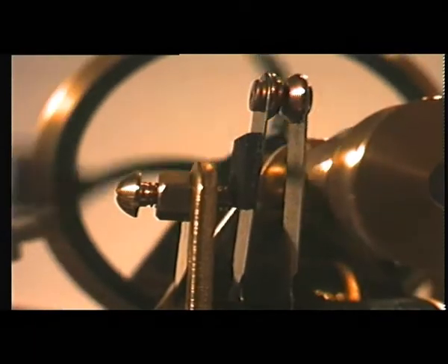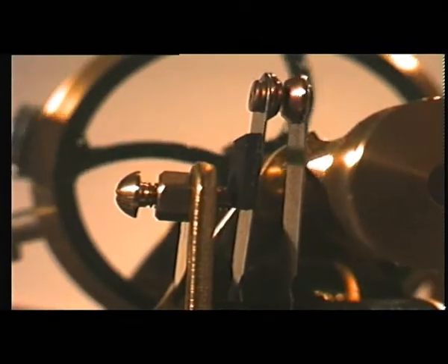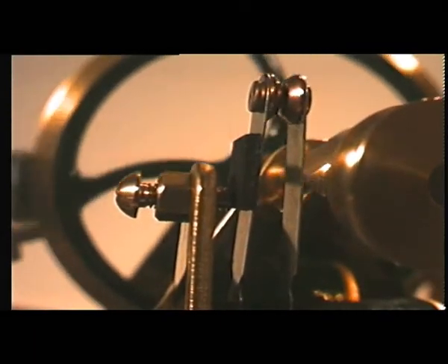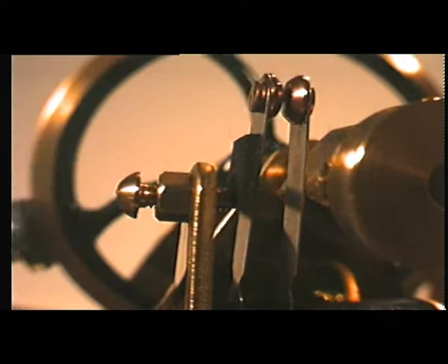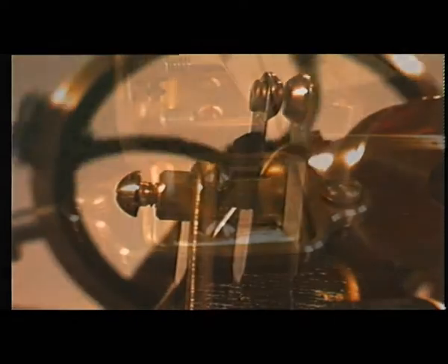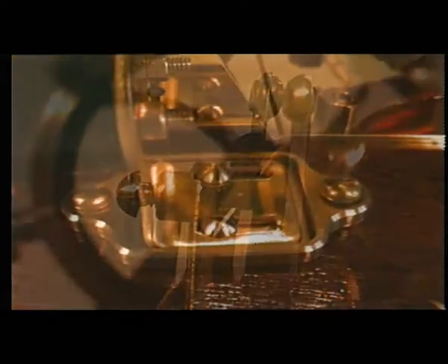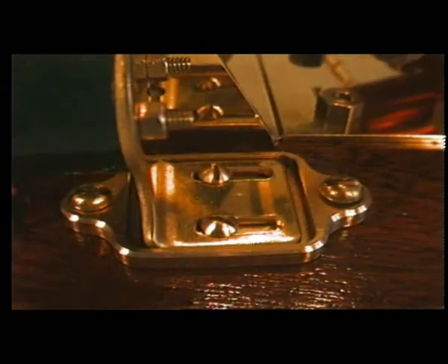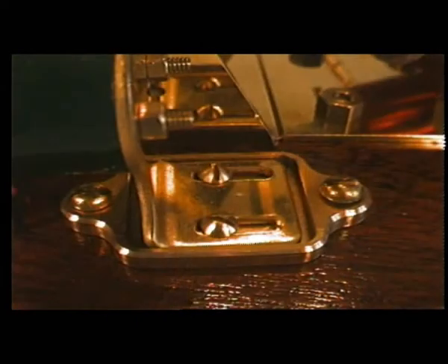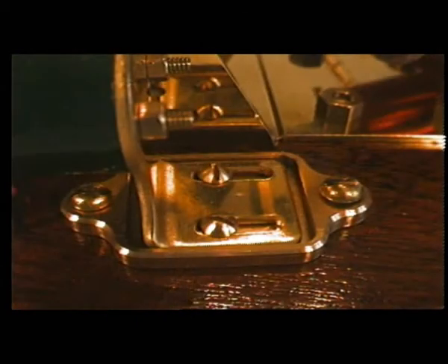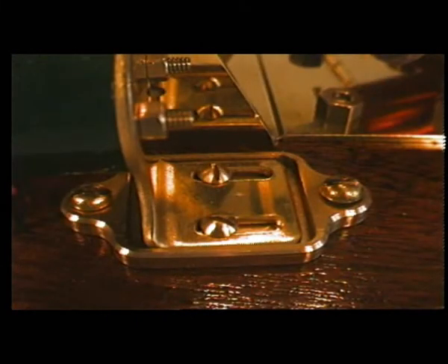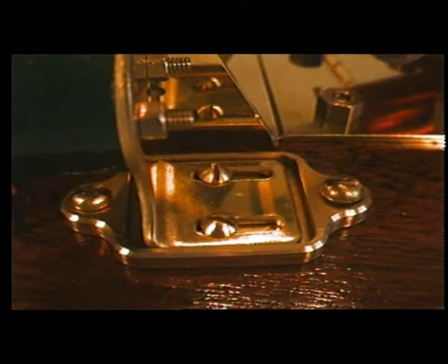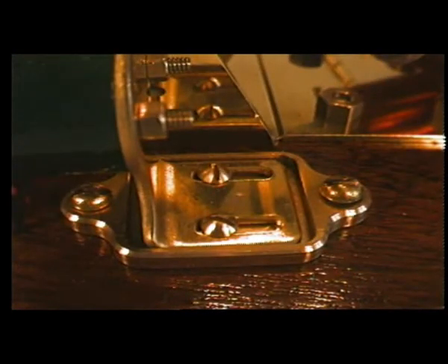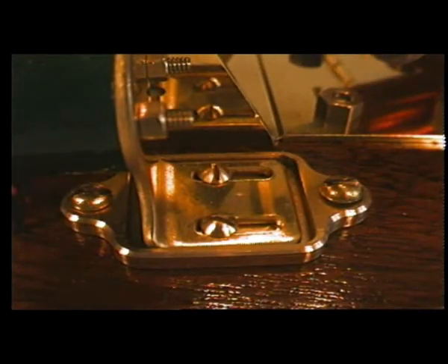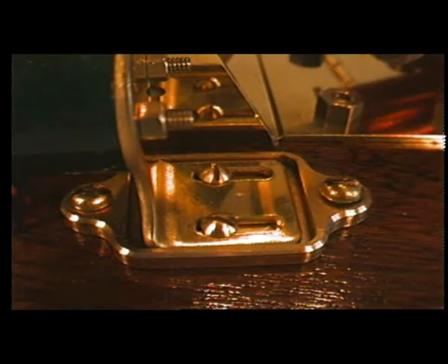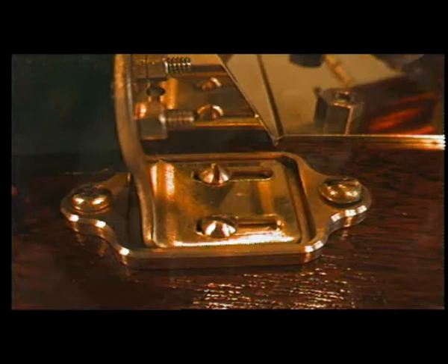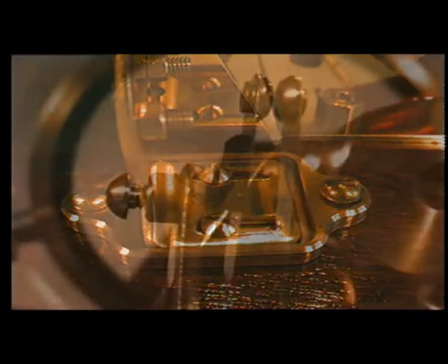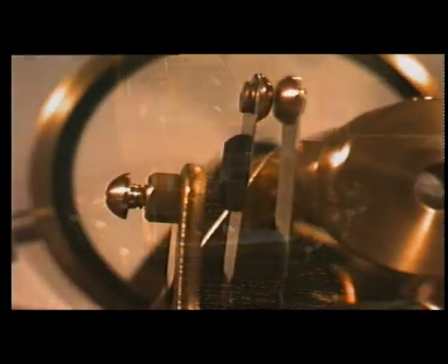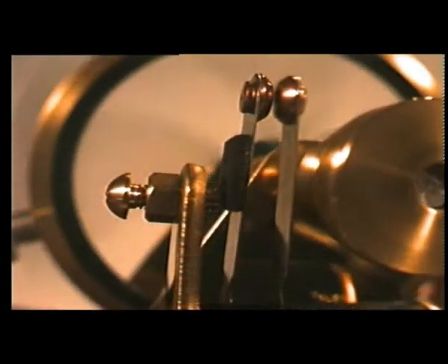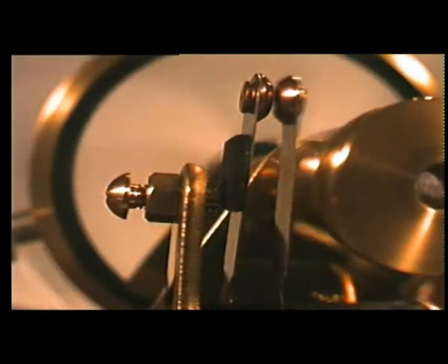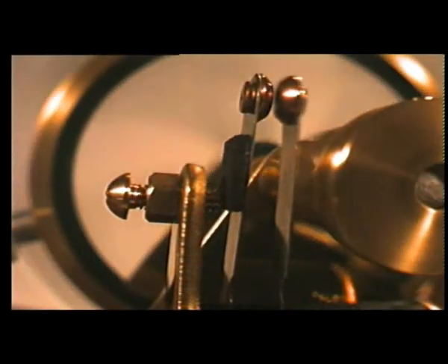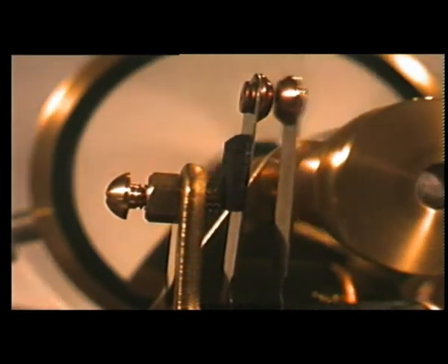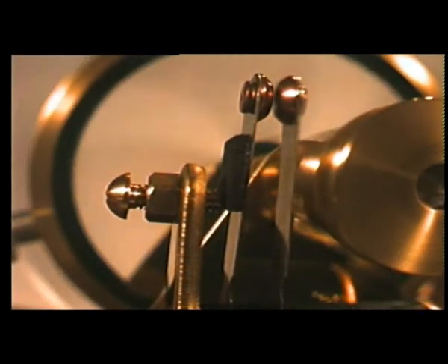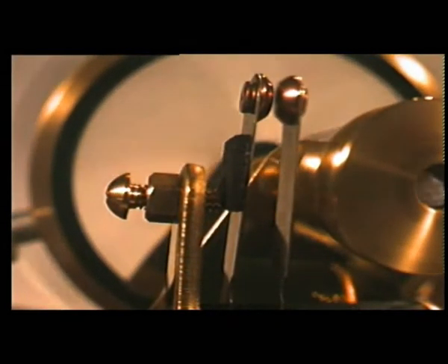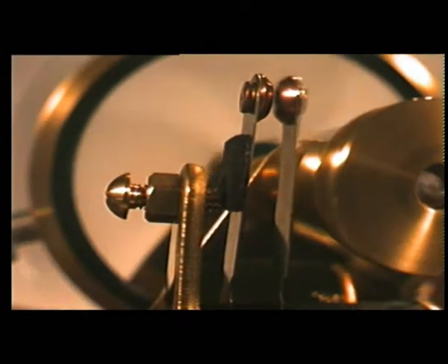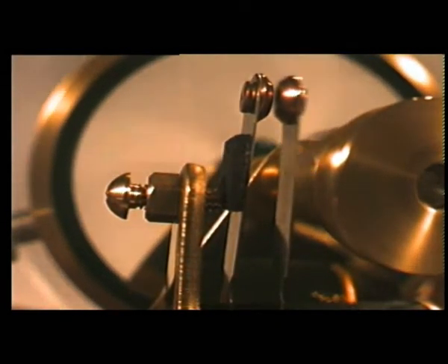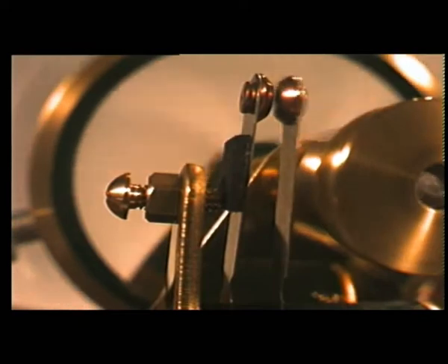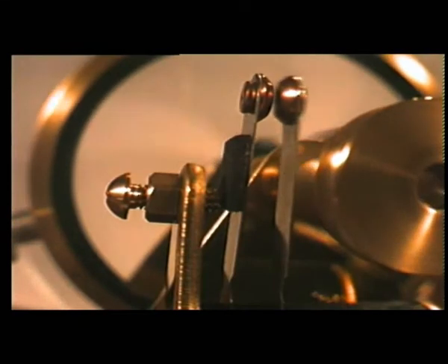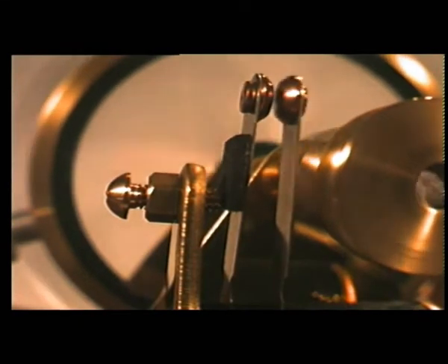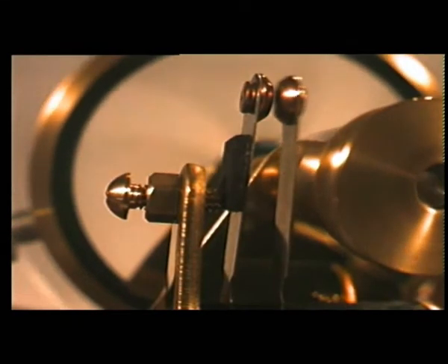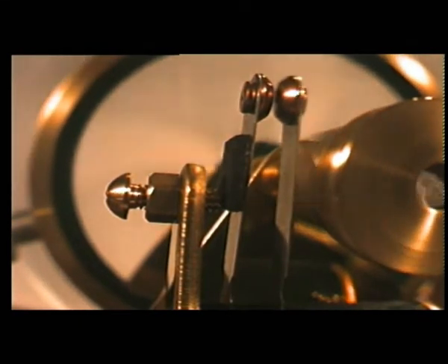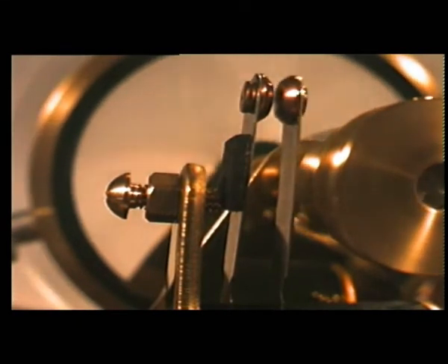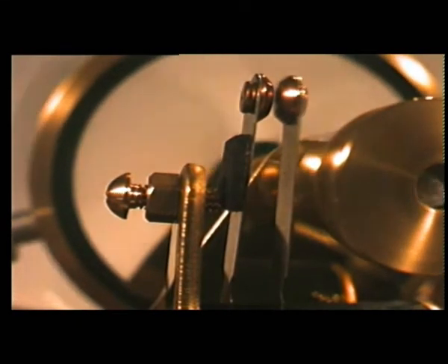Each set of timing blades is adjustable with a moving bracket within a fixed slide. This allows for individual timing of each coil bank and the establishment of minimum mechanical resistance at the cams.